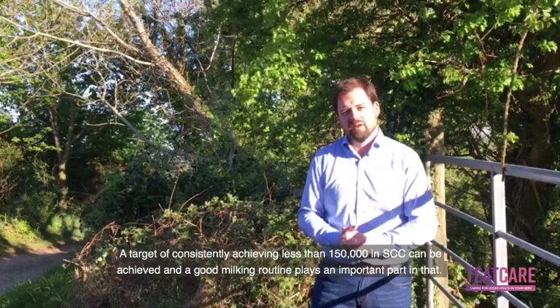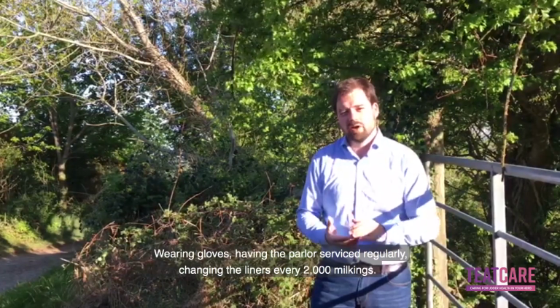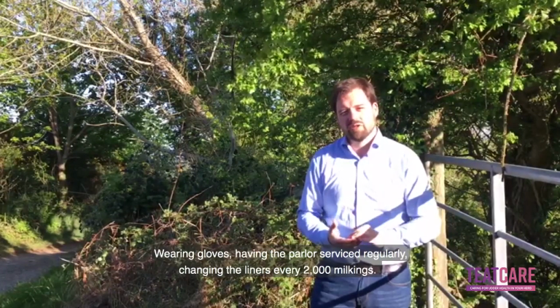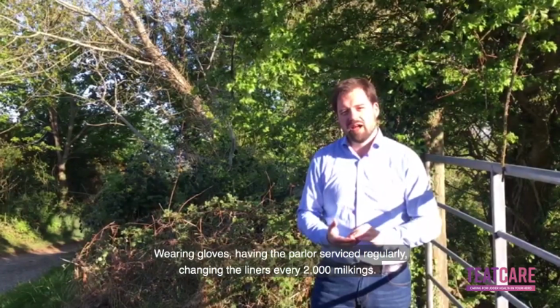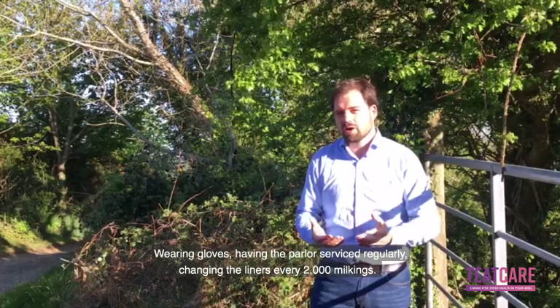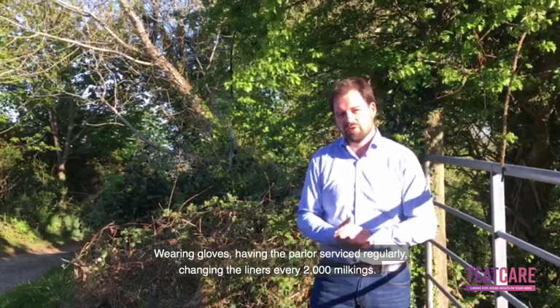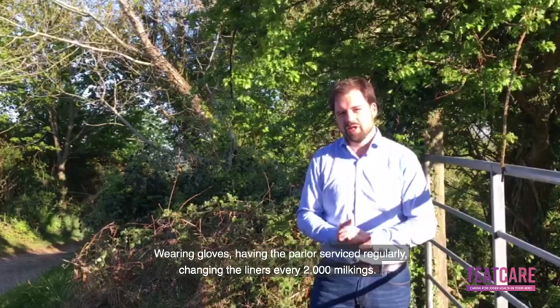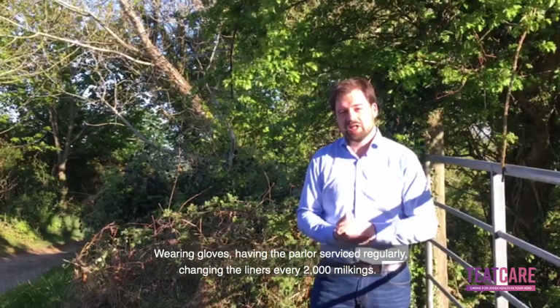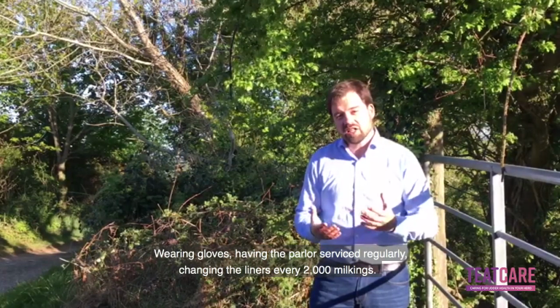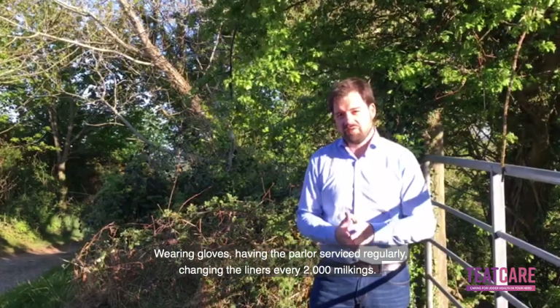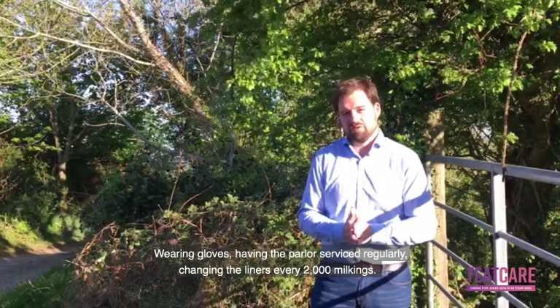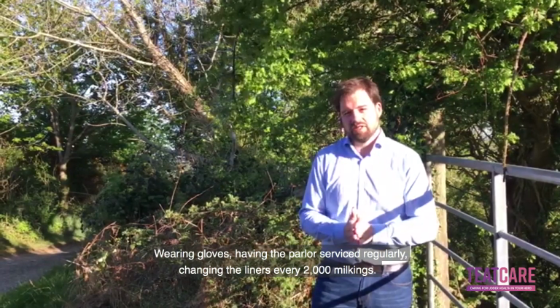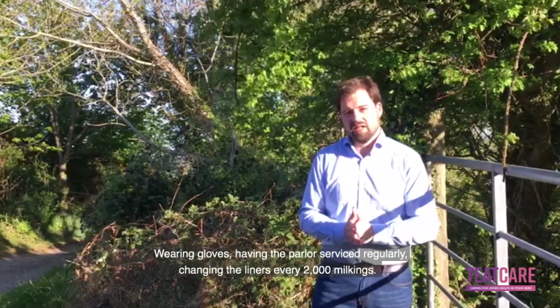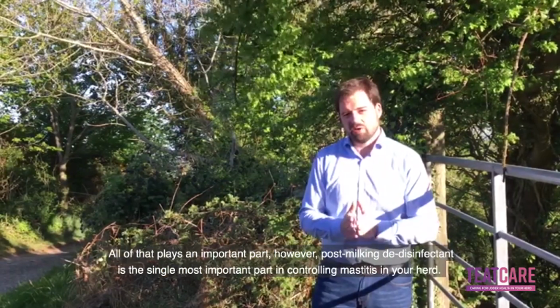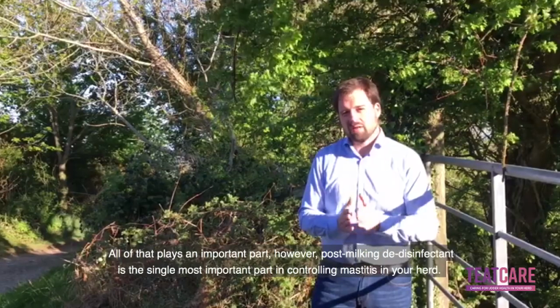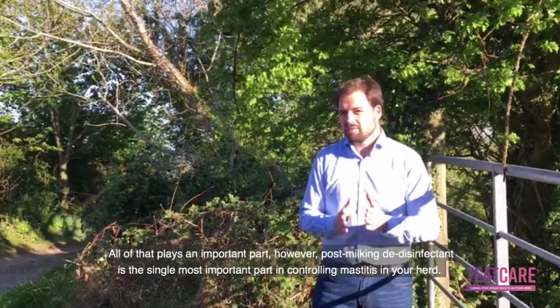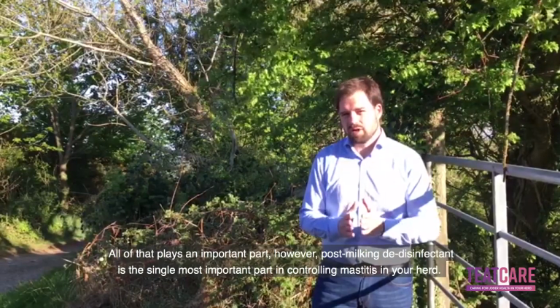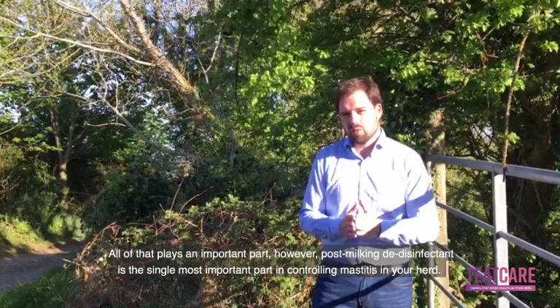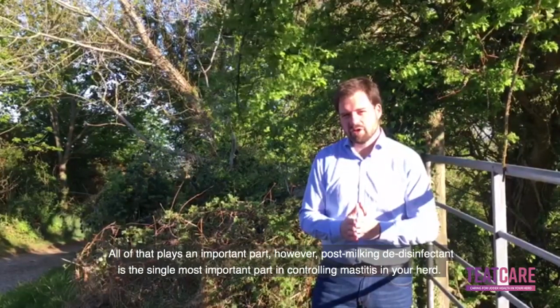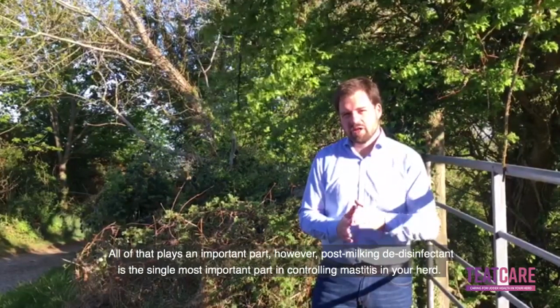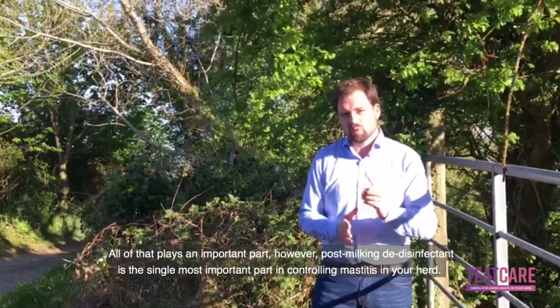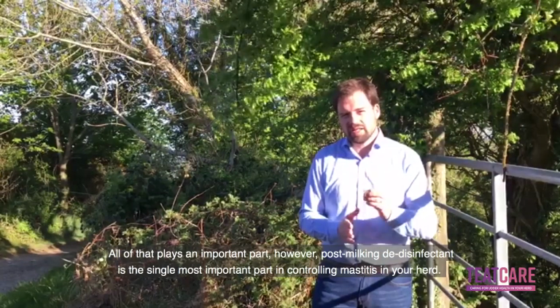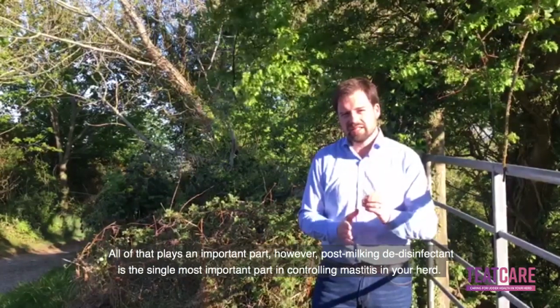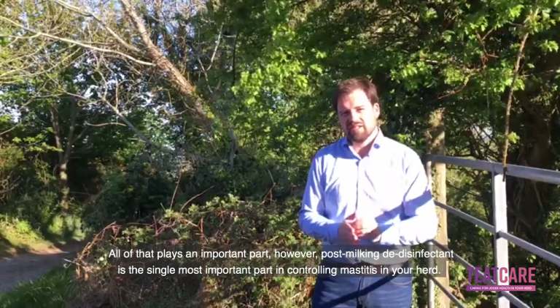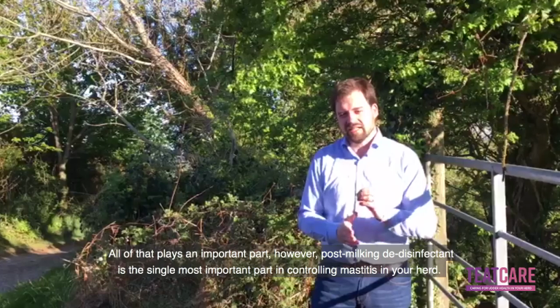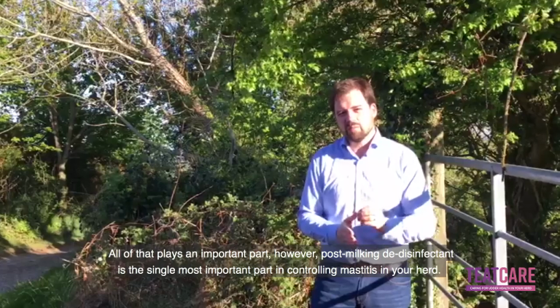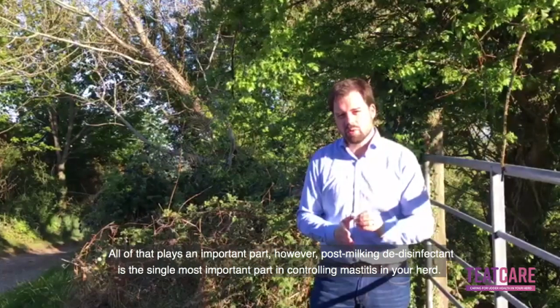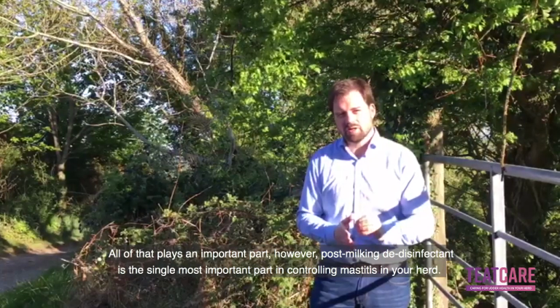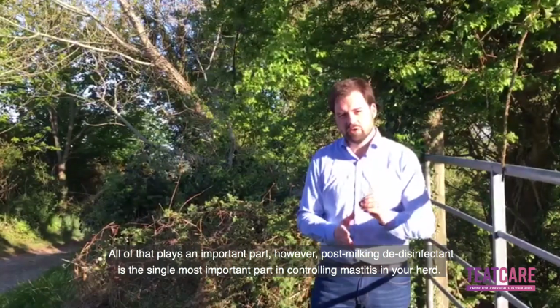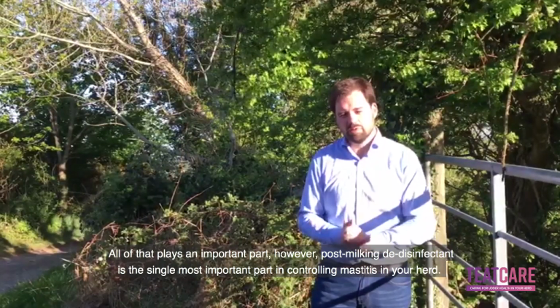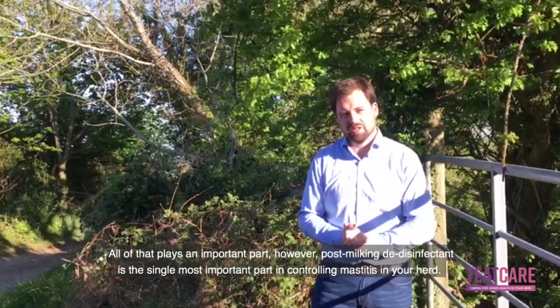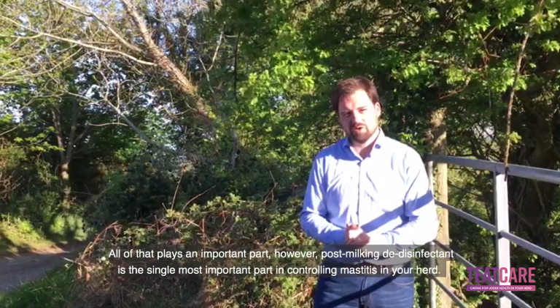Wearing gloves, having the parlour serviced regularly, changing the liners every 2,000 milkings — all of that plays an important part. However, post-milking teeth disinfectant is the single most important part in controlling mastitis in your herd.